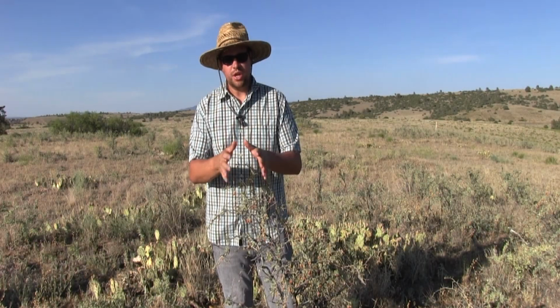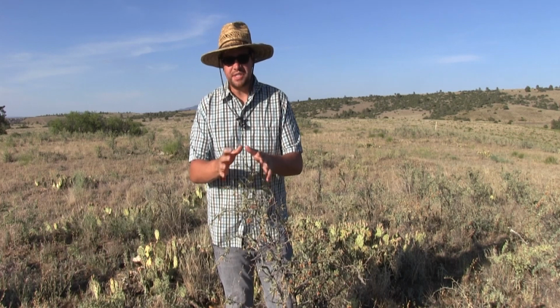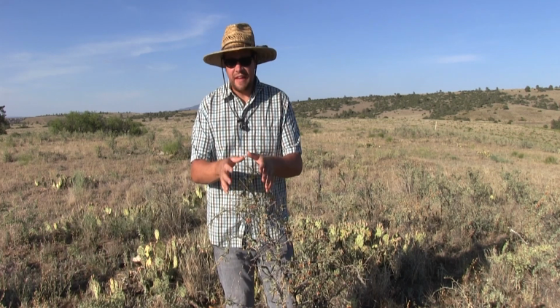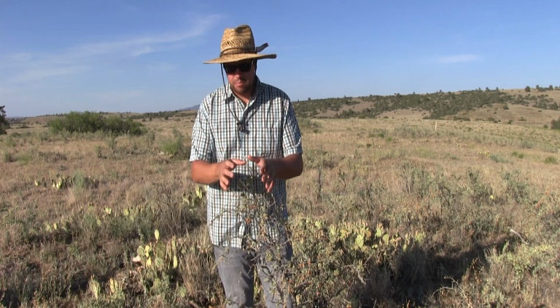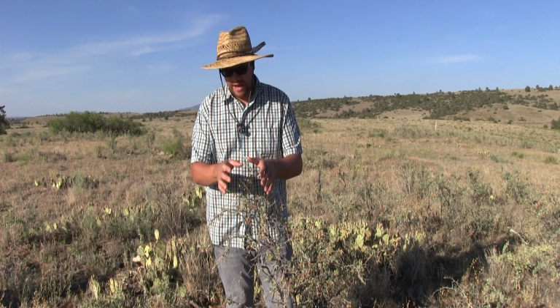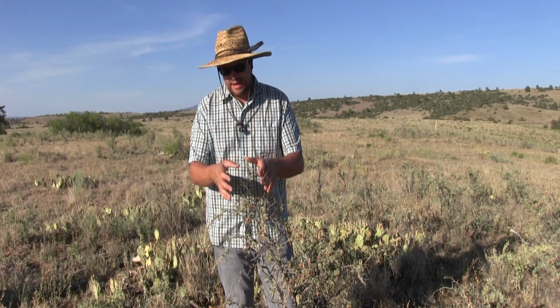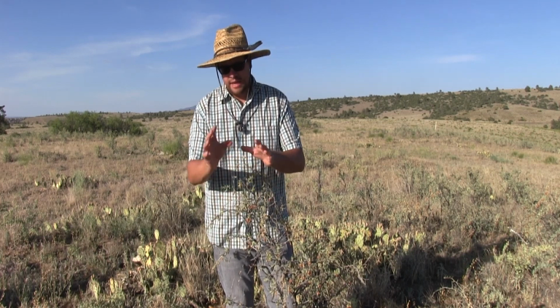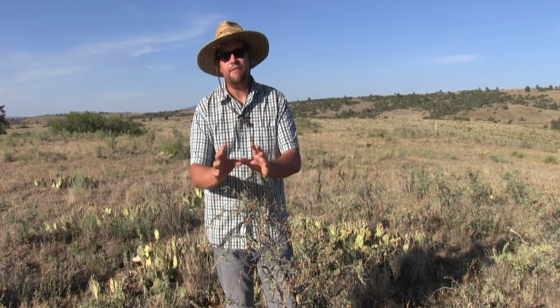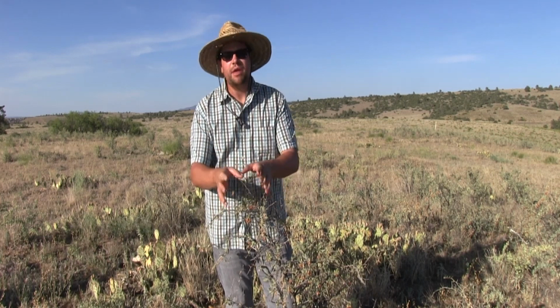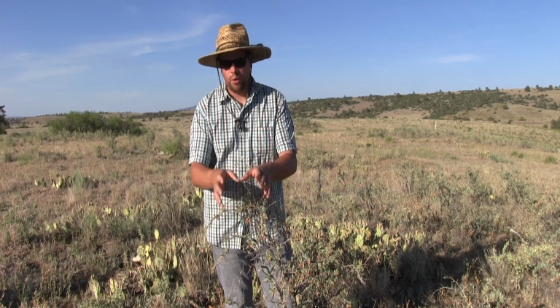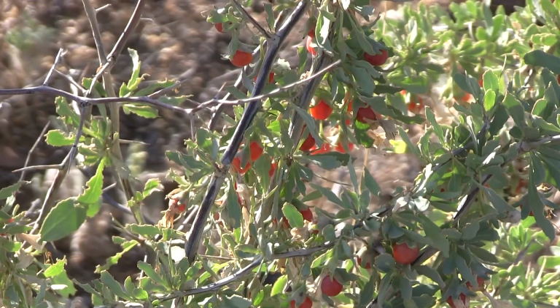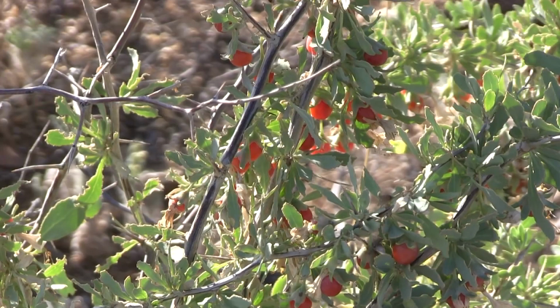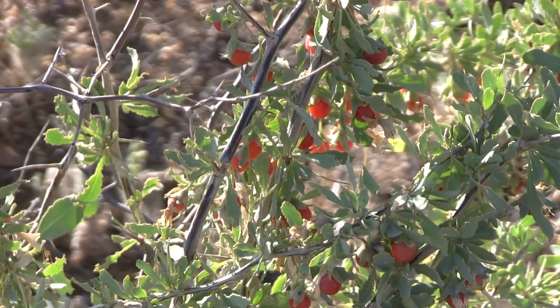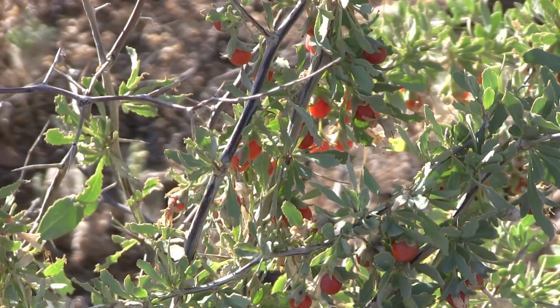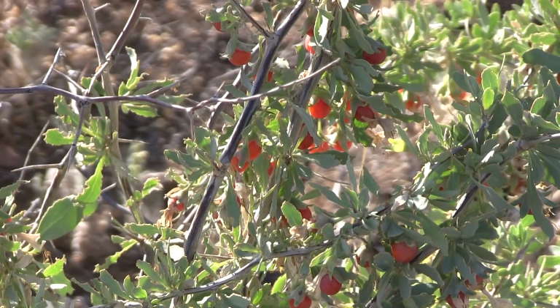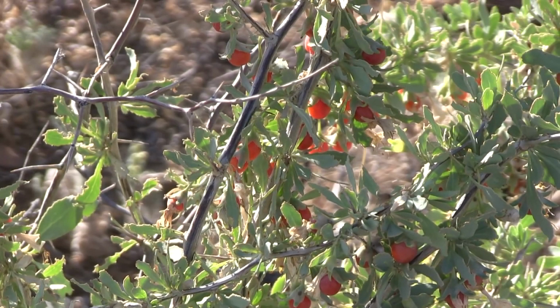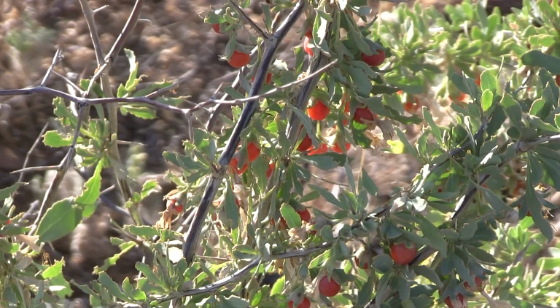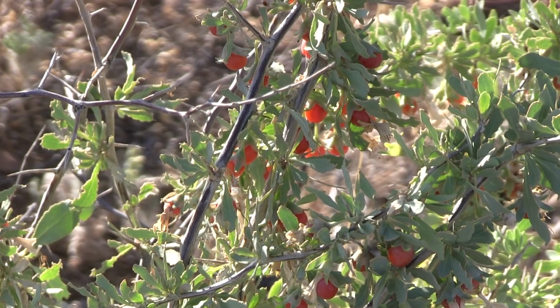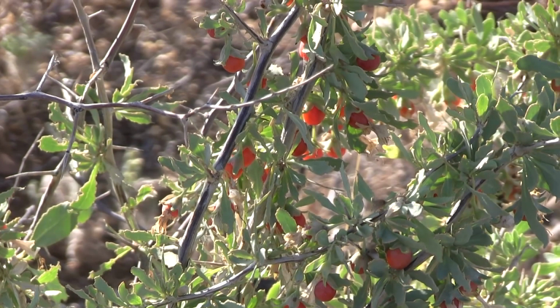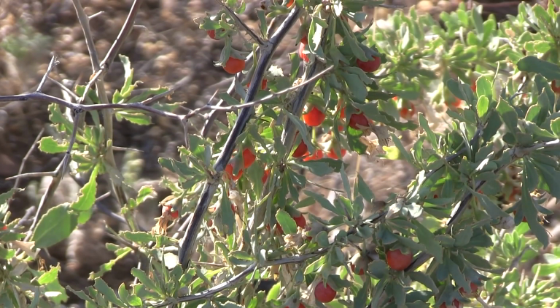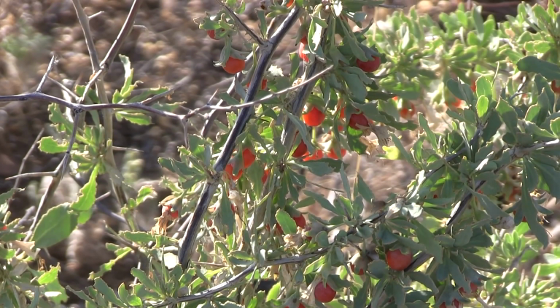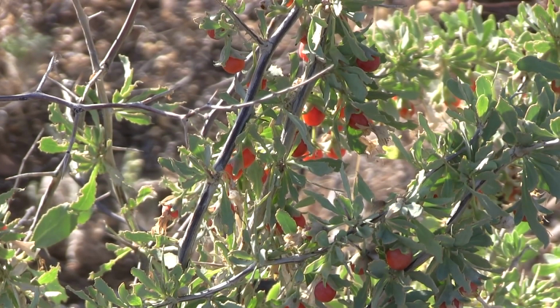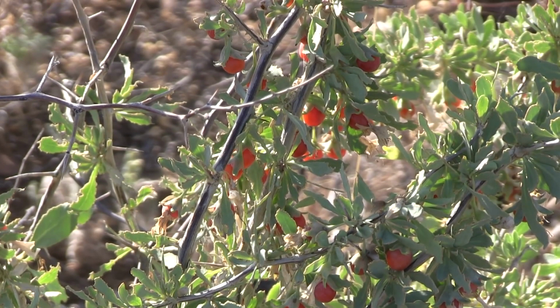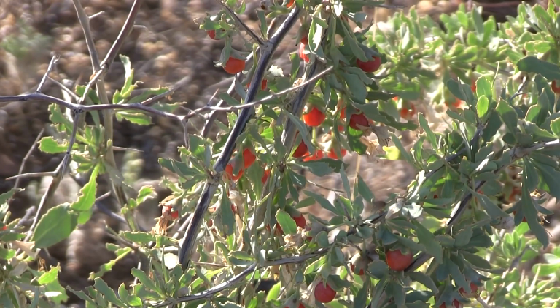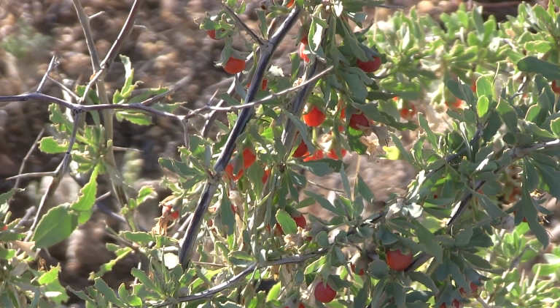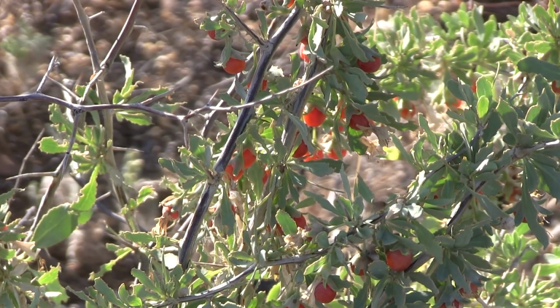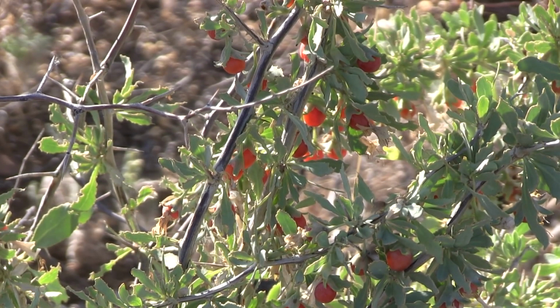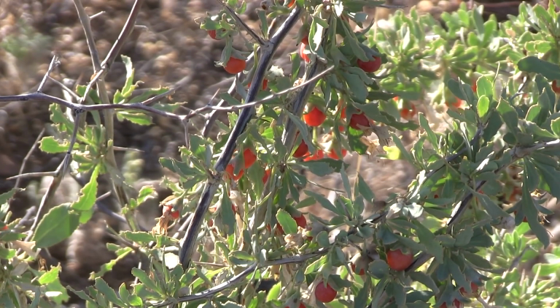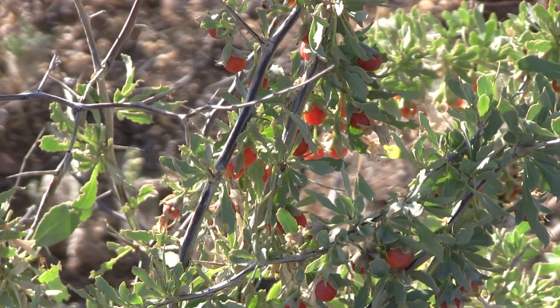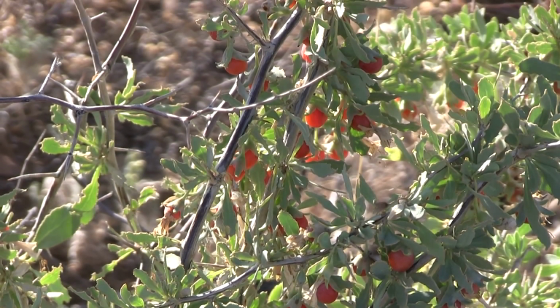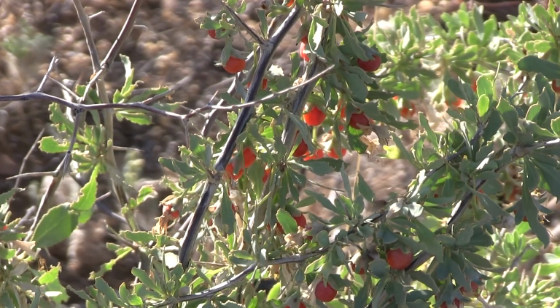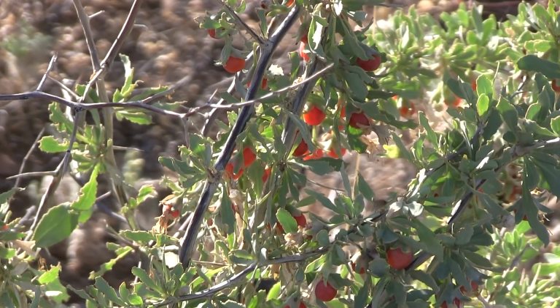This plant is a very thorny shrub and you have to be careful because the thorns can be equally as sharp as a mesquite thorn.